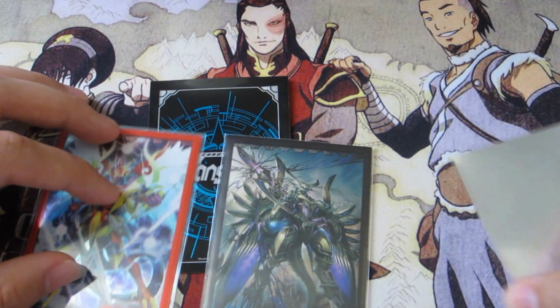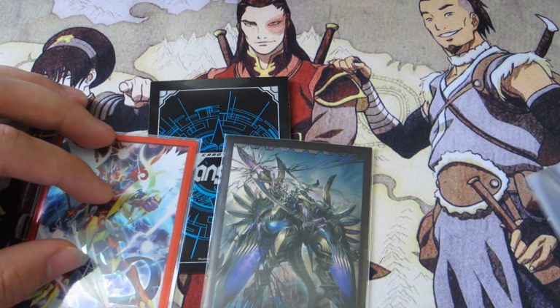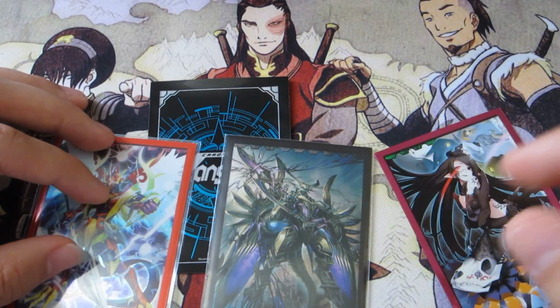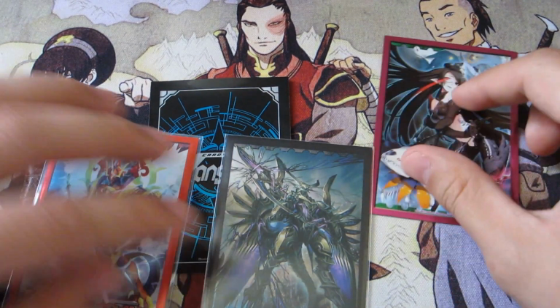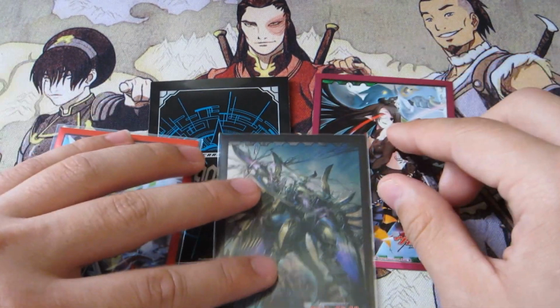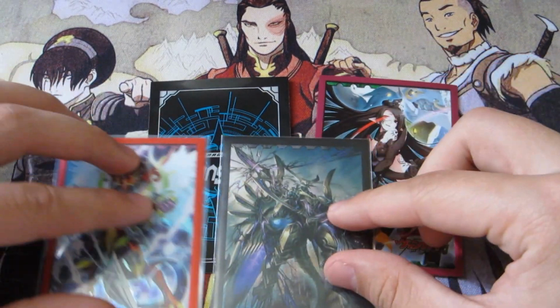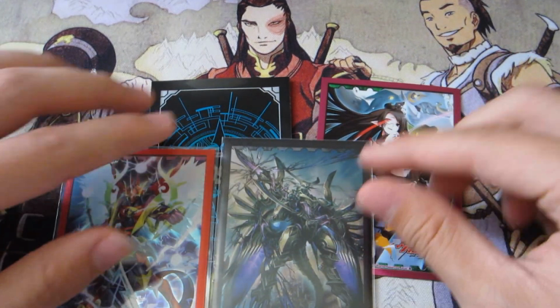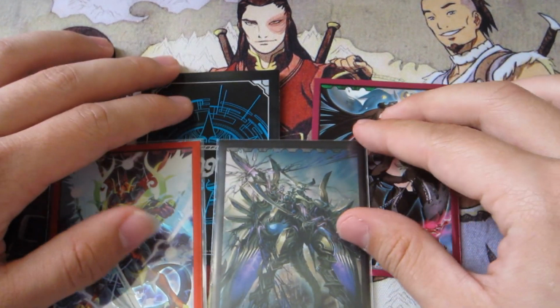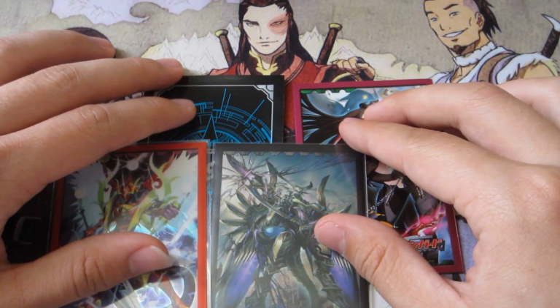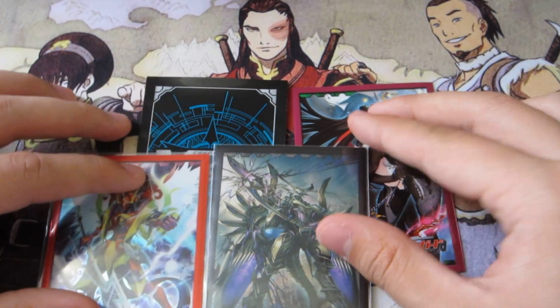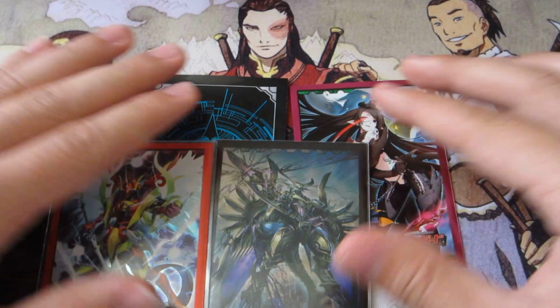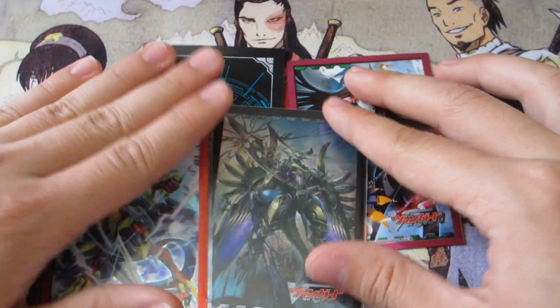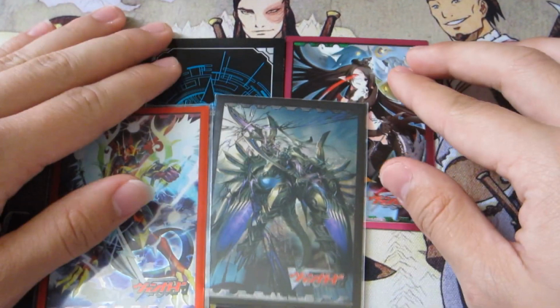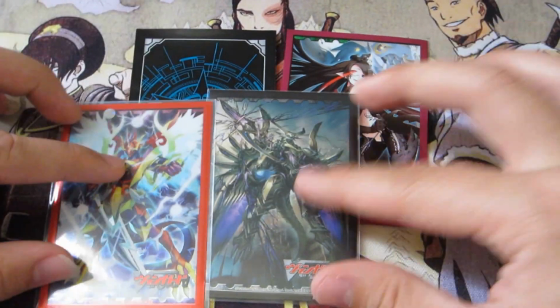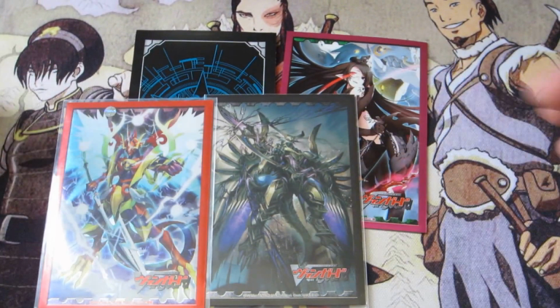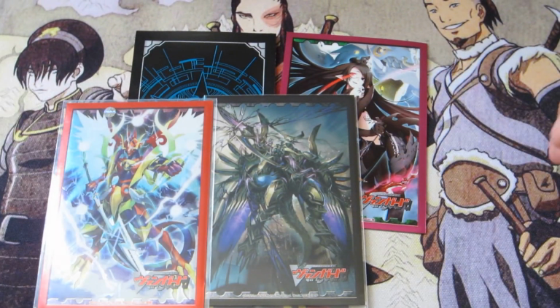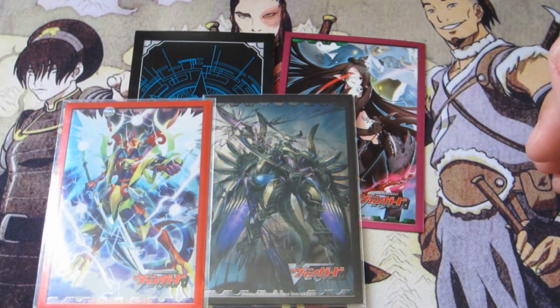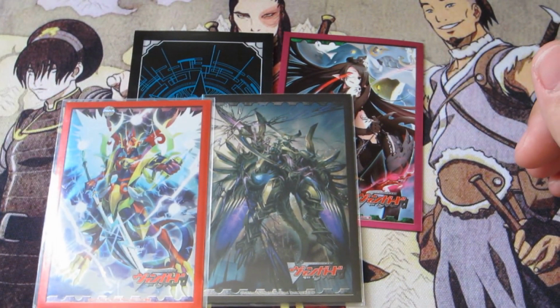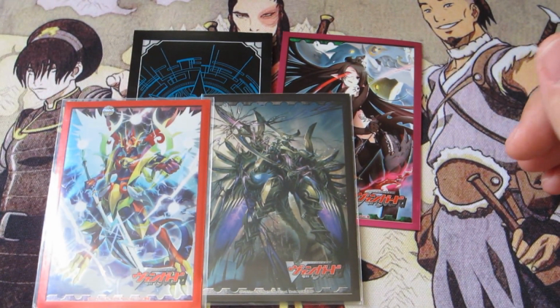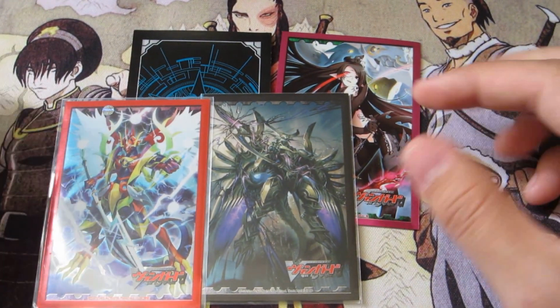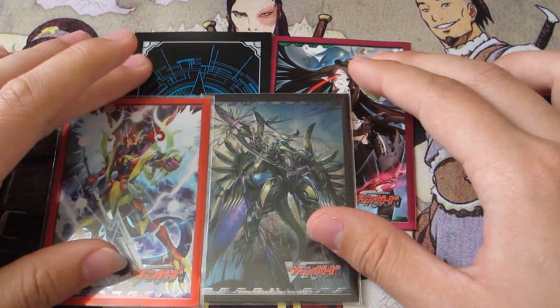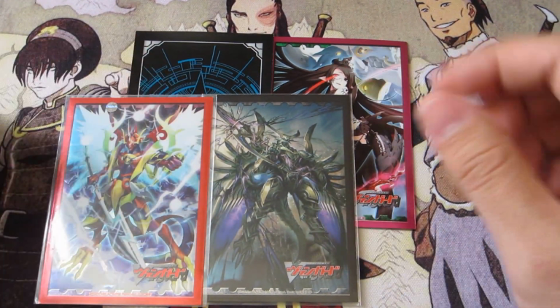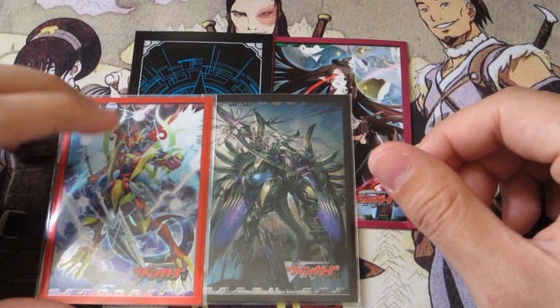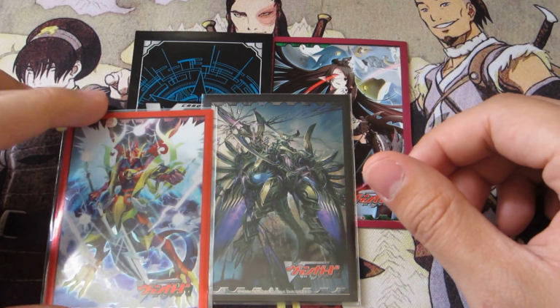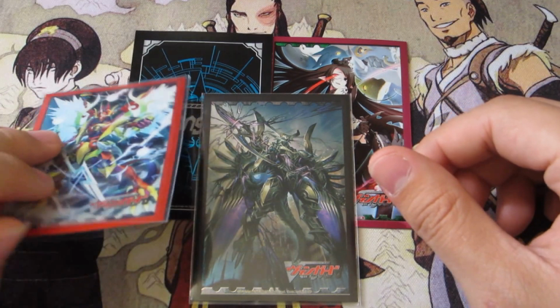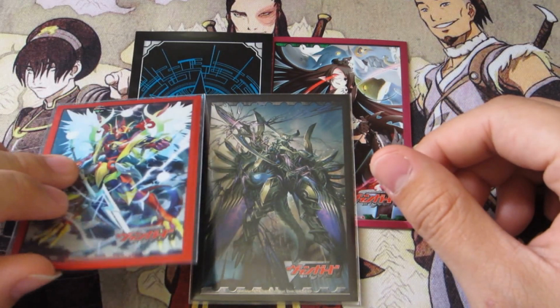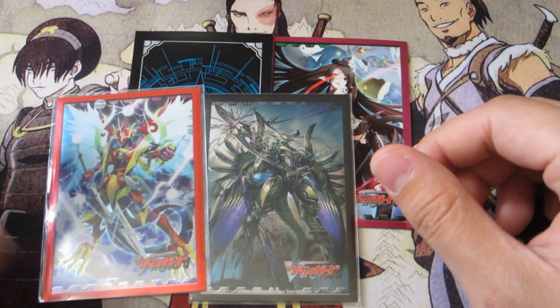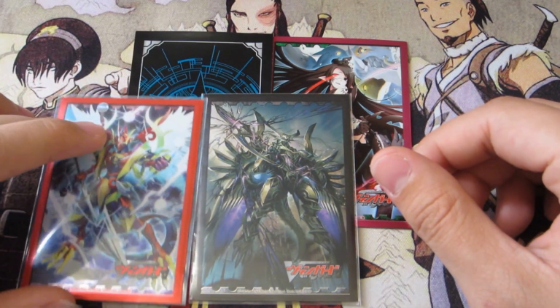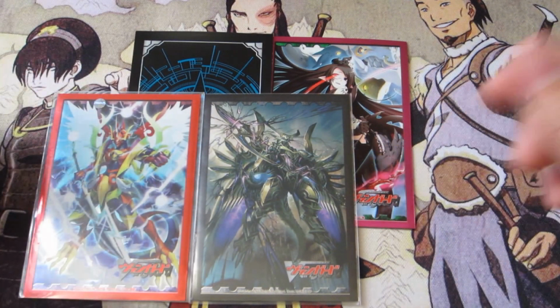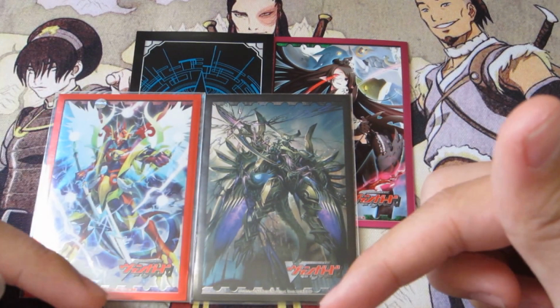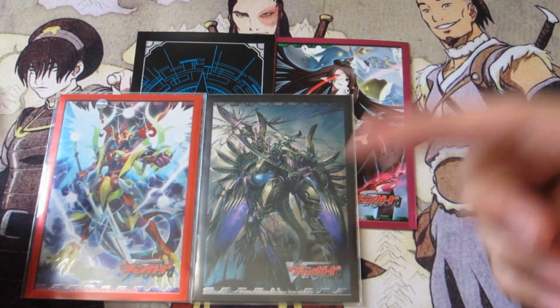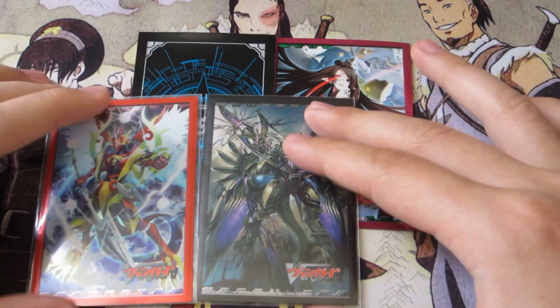These are the sleeves that we usually use — me and Daniel. We get them from a site called KSOR; the link is in the description.